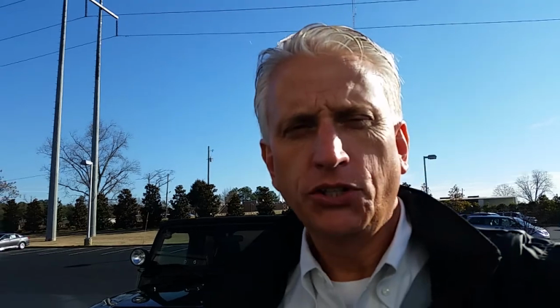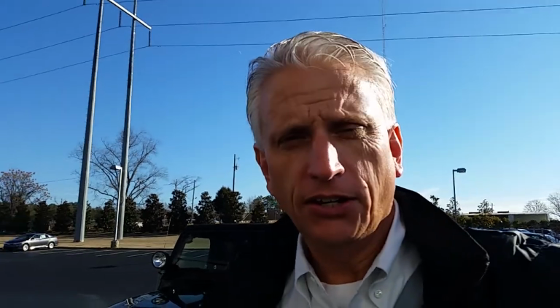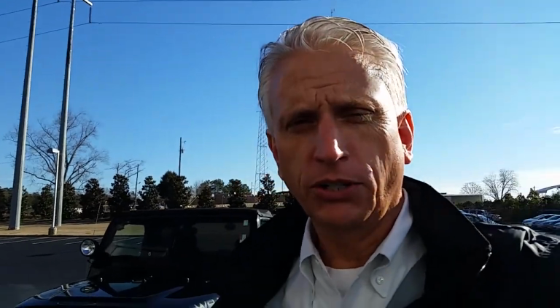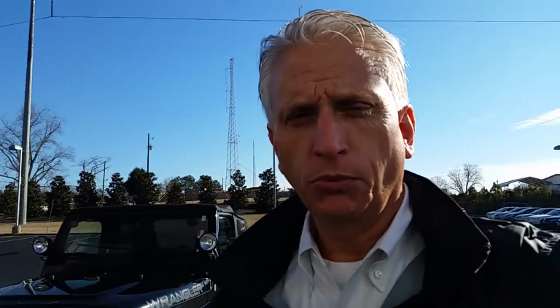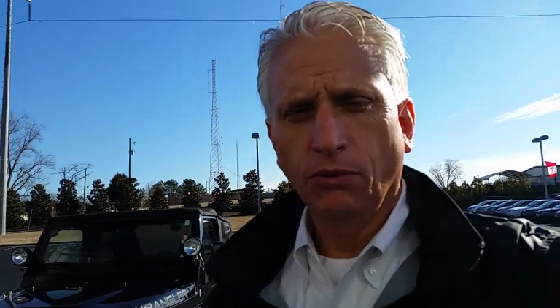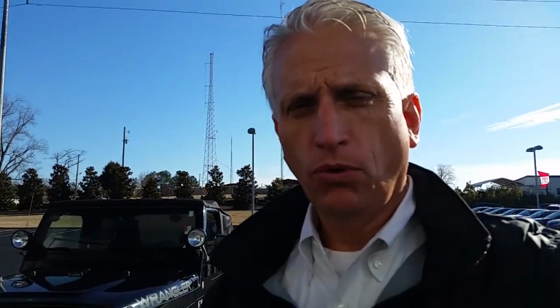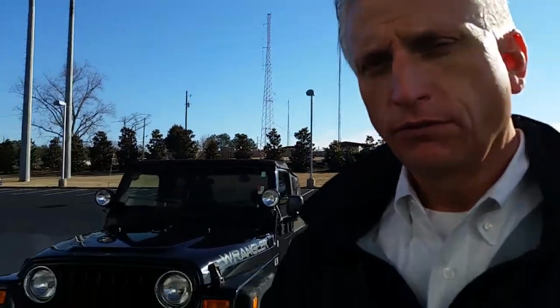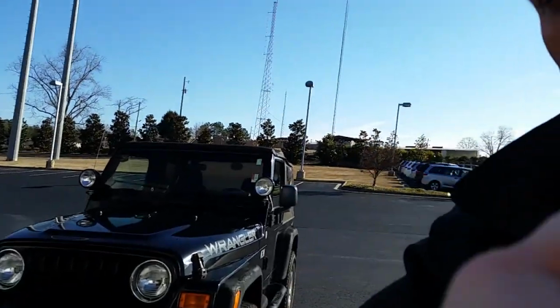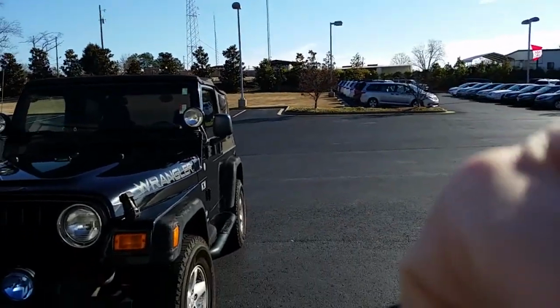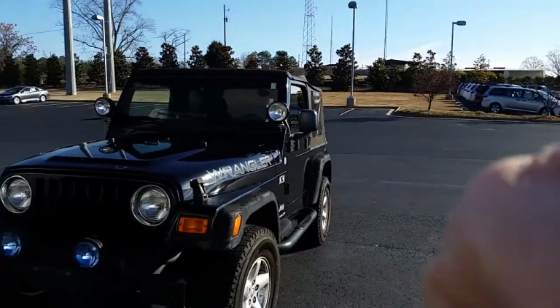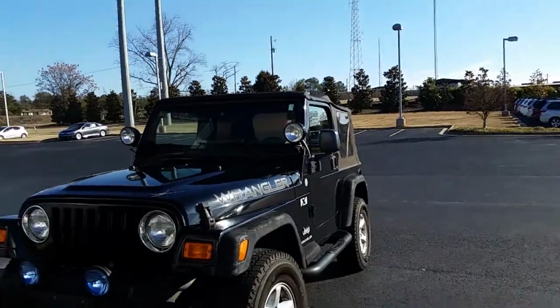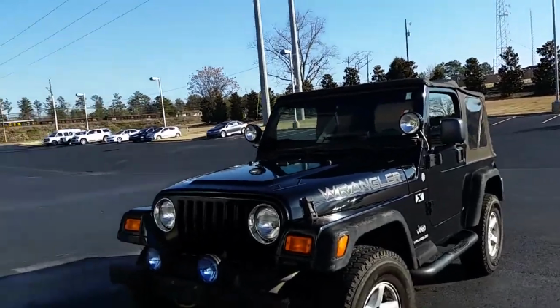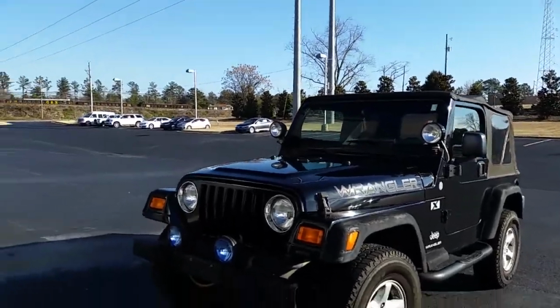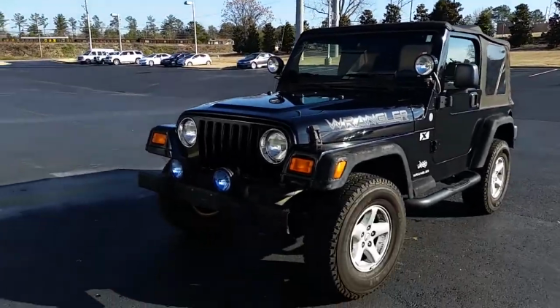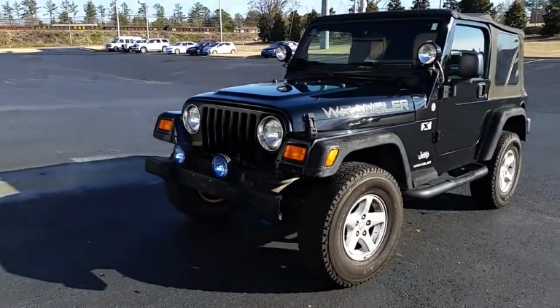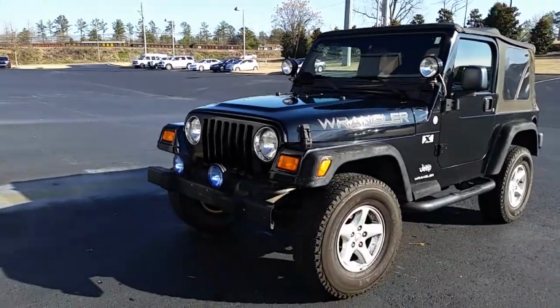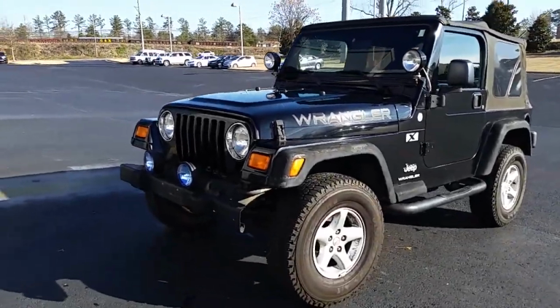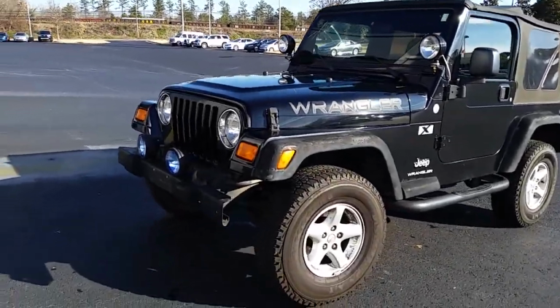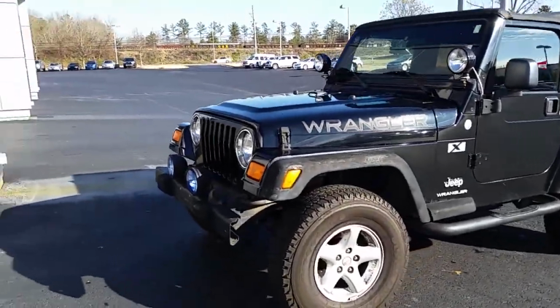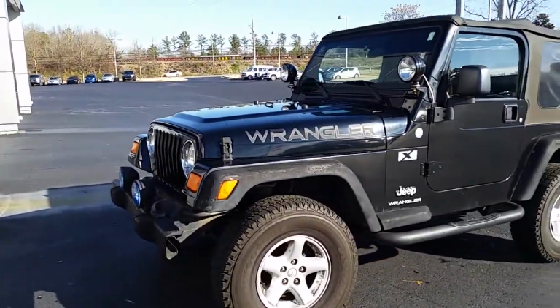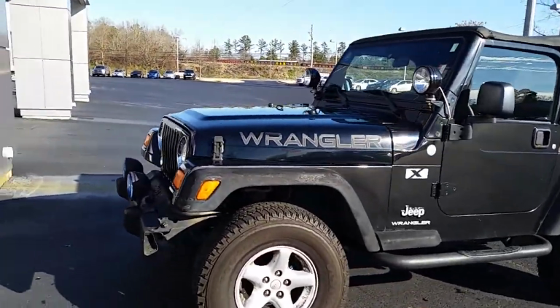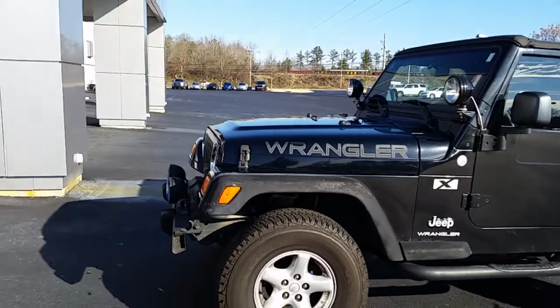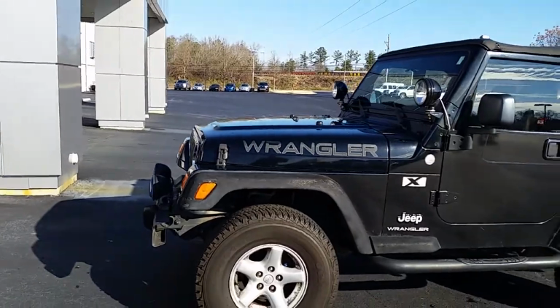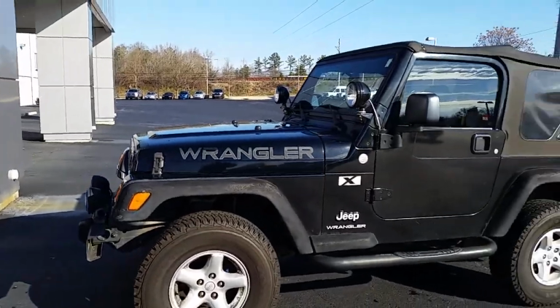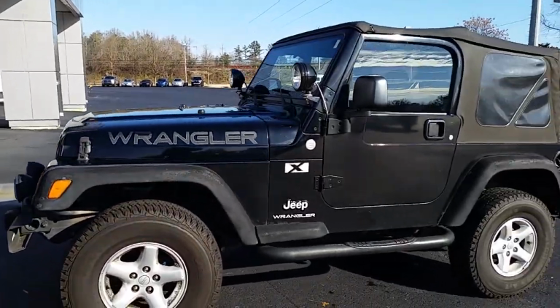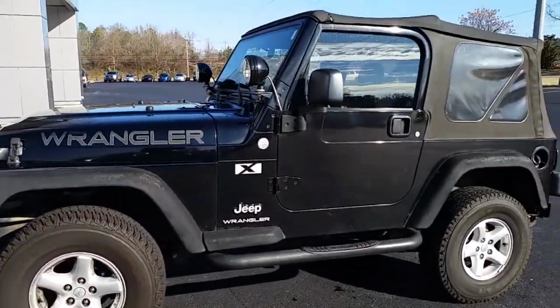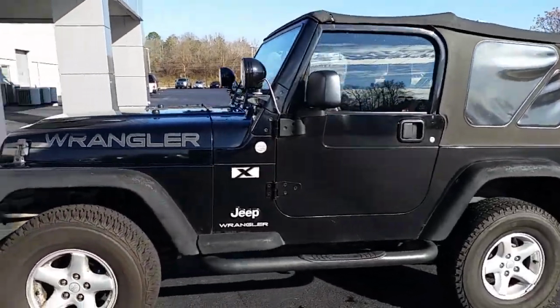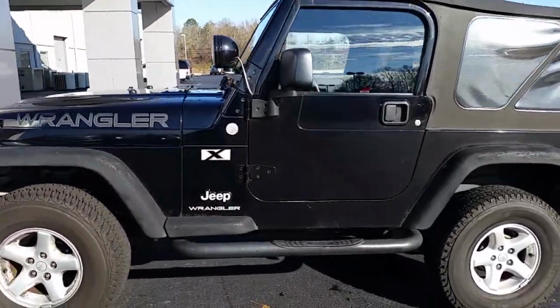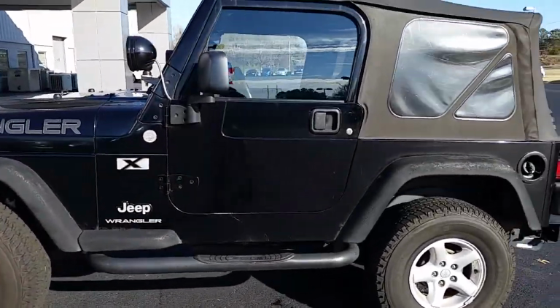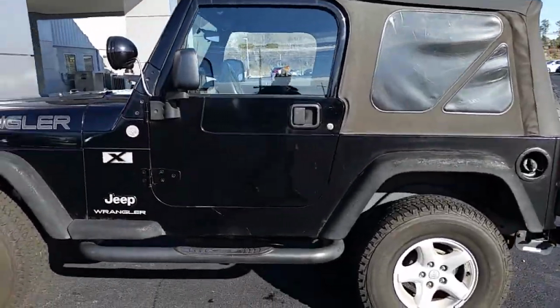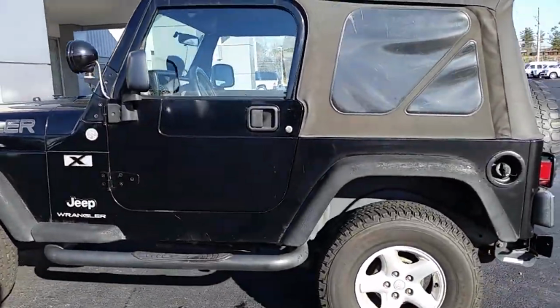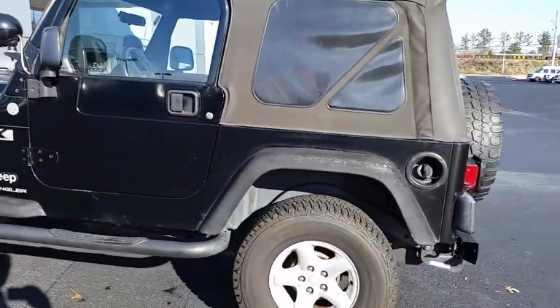This is Alan here at LaGrange Toyota. I want to give you a brief walk around of this '04 Wrangler. It is an X model. It's got the inline six — a 4.0 liter six — with the five speed manual transmission.